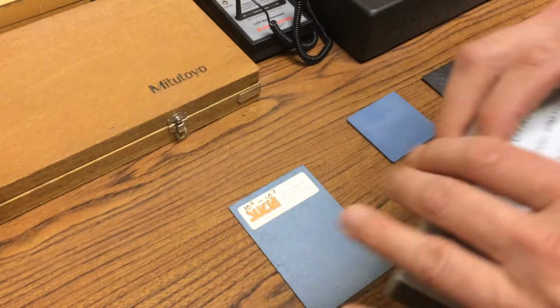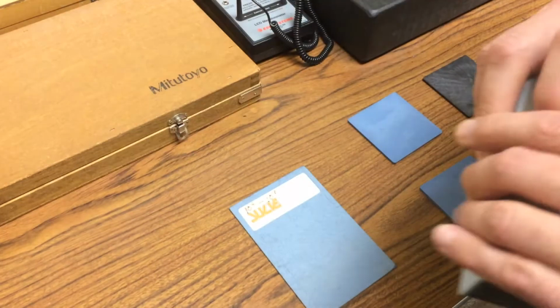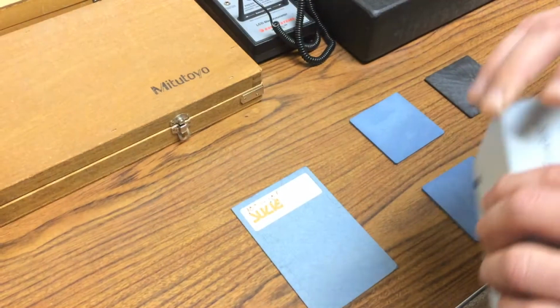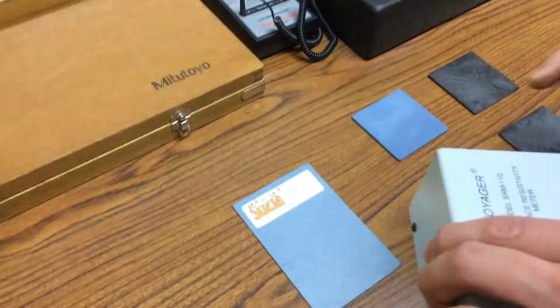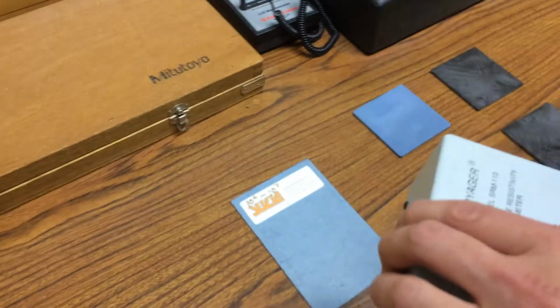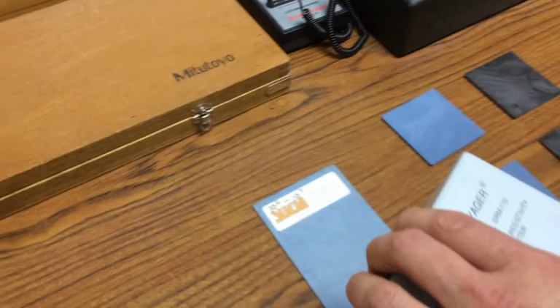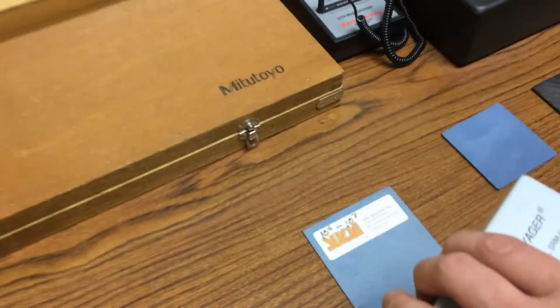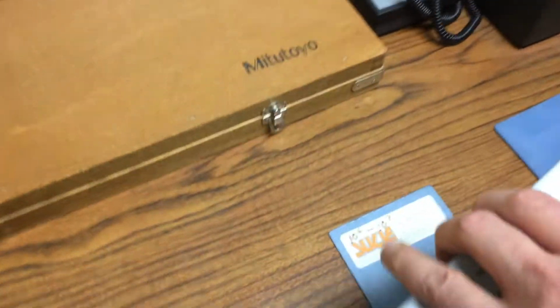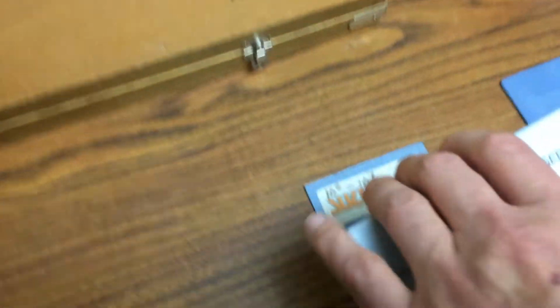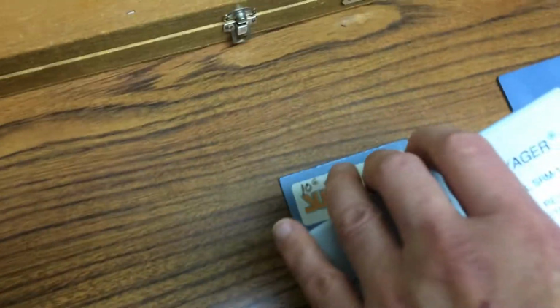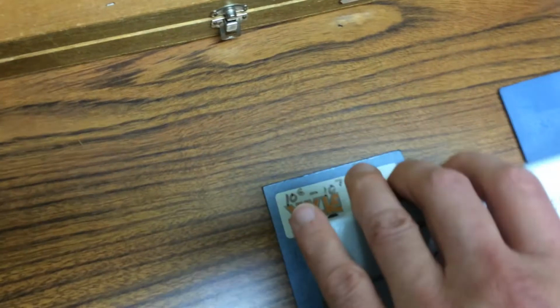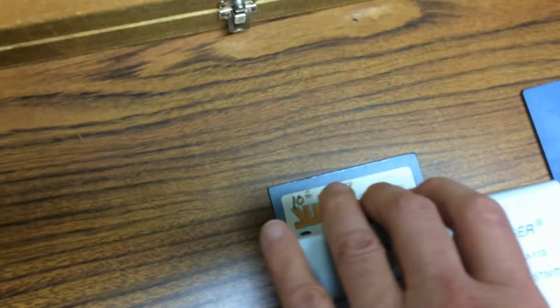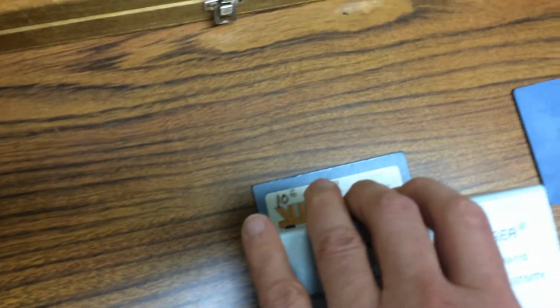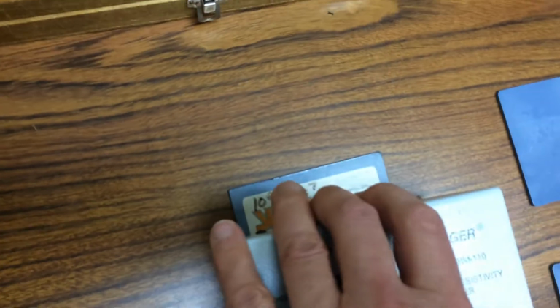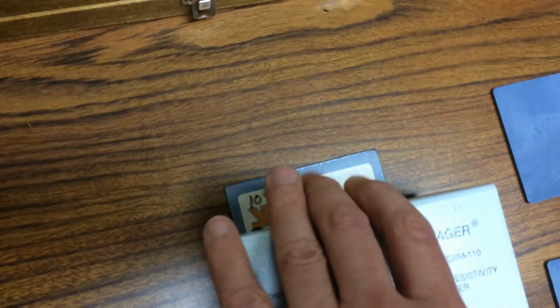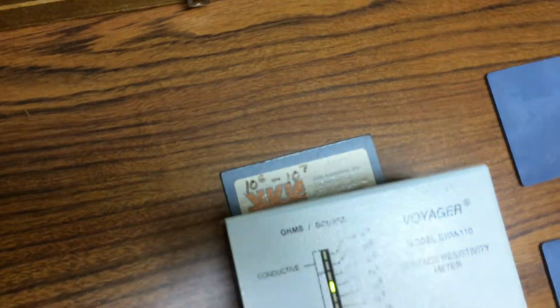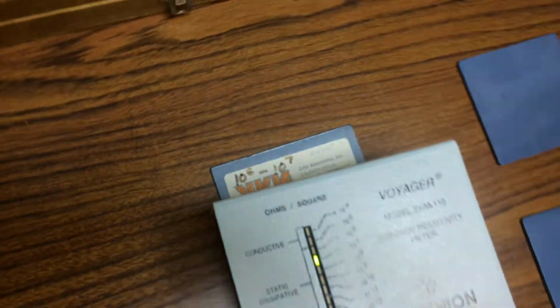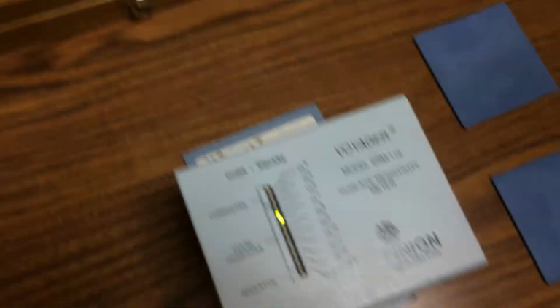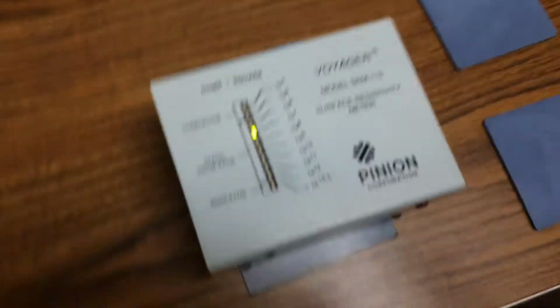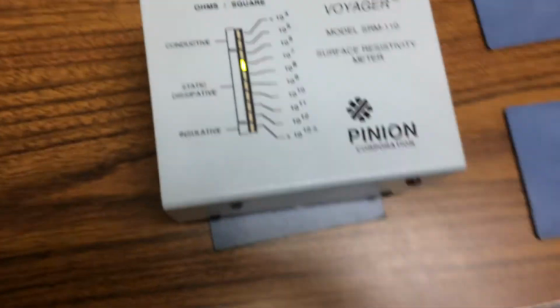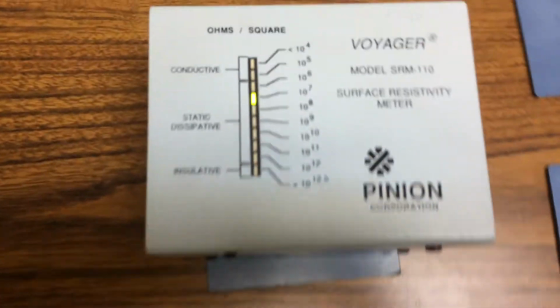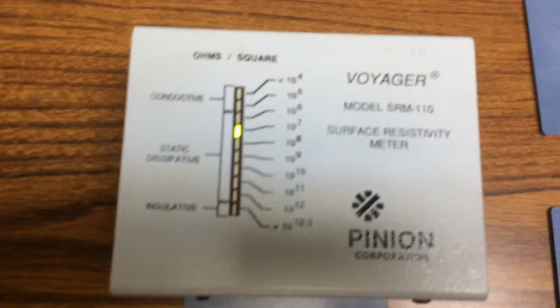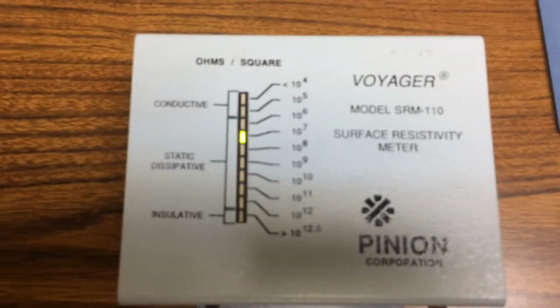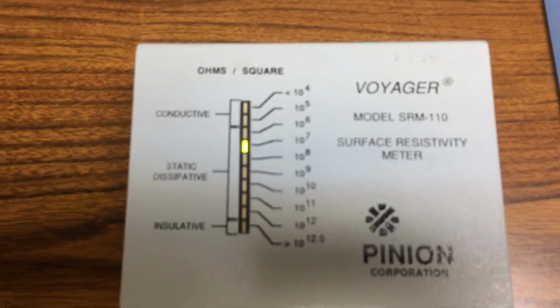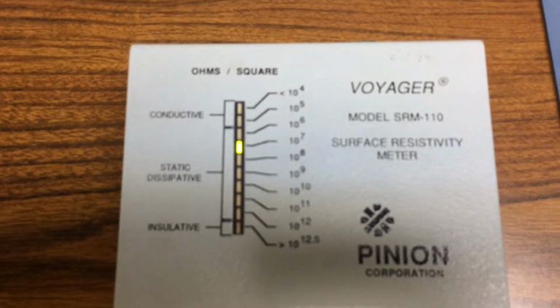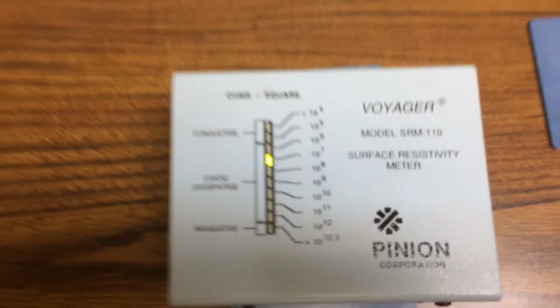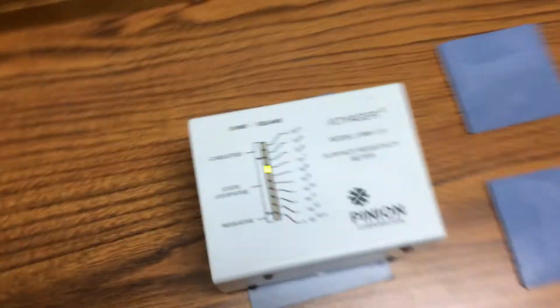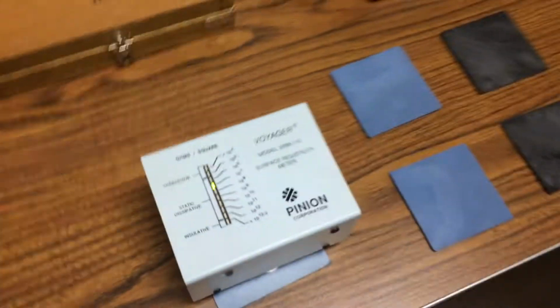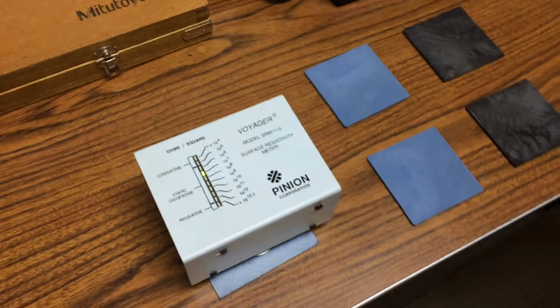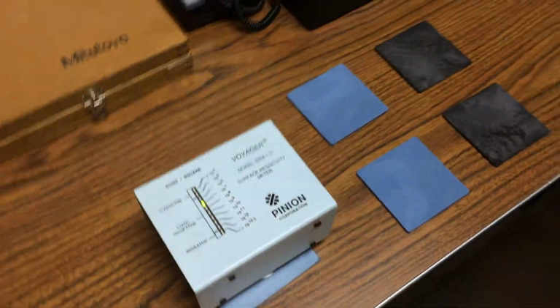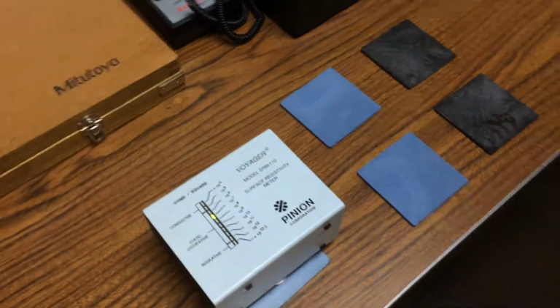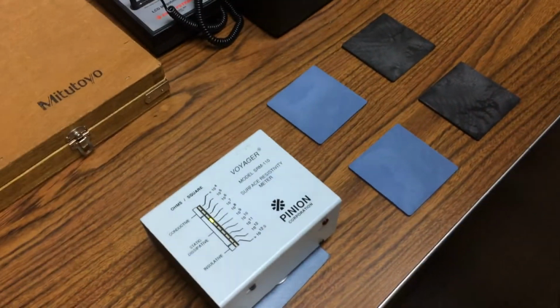We'll first go to a plaque that we use for calibration. It consistently reads in the 10⁻⁶ to 10⁻⁷ range.